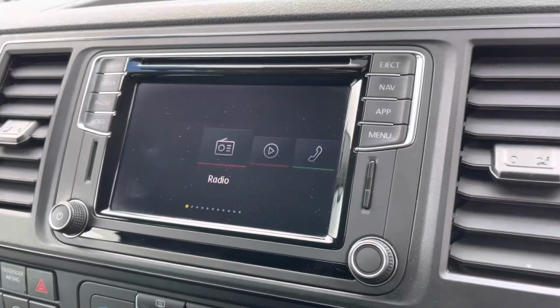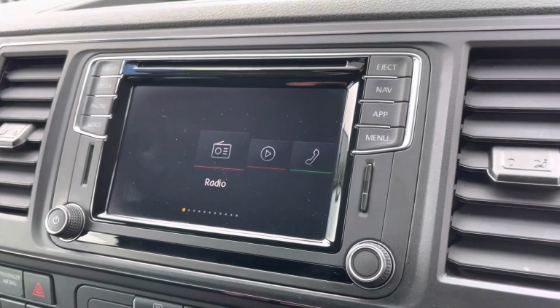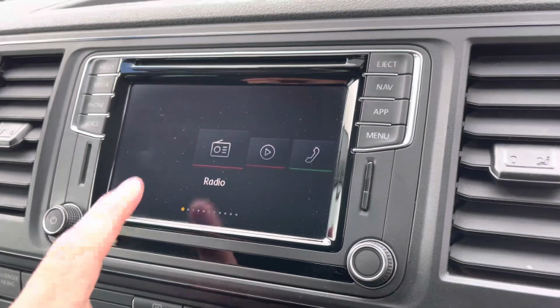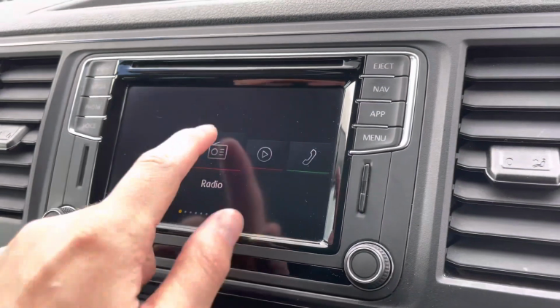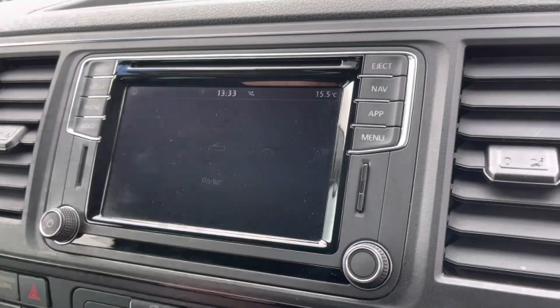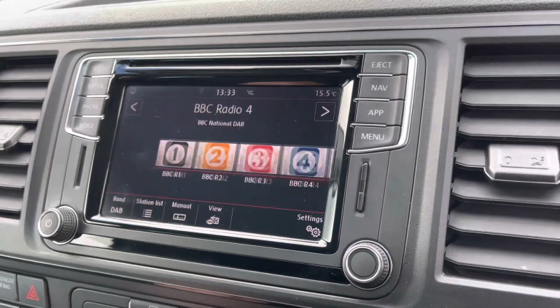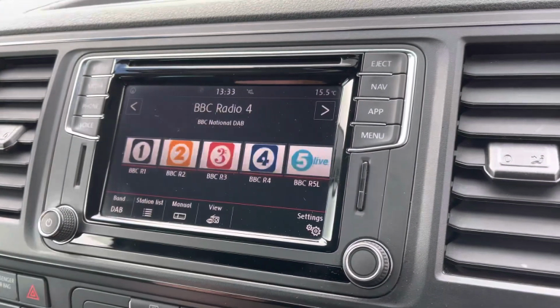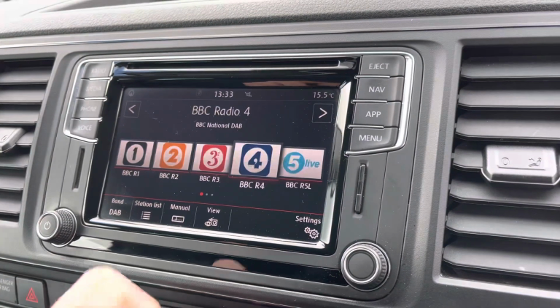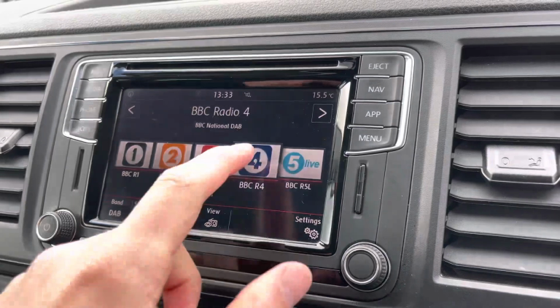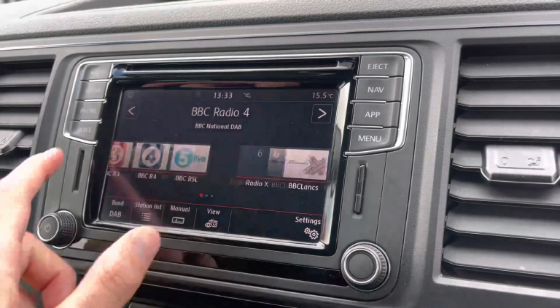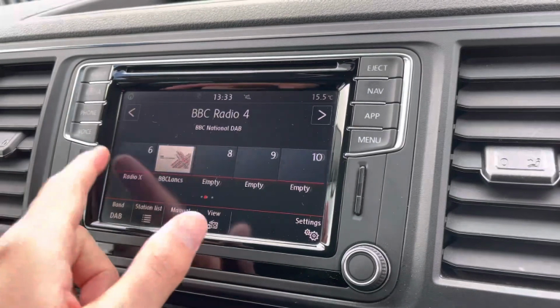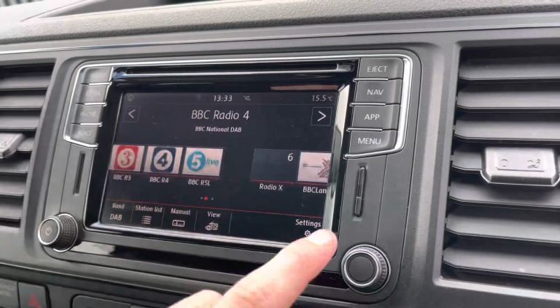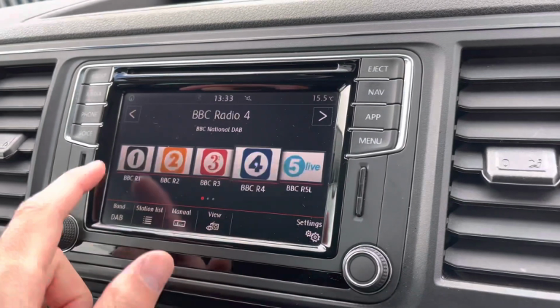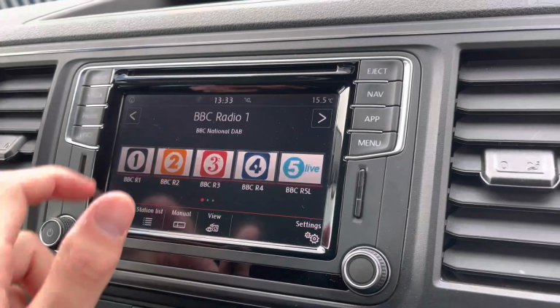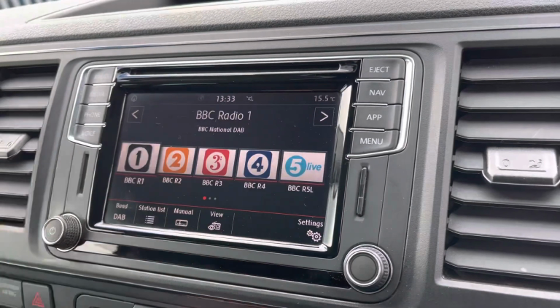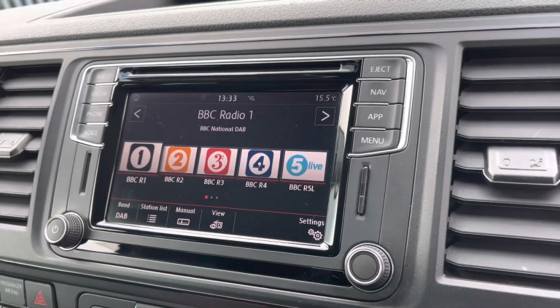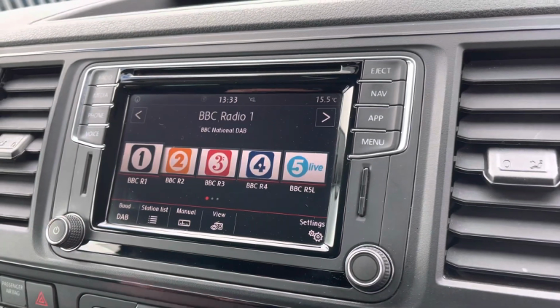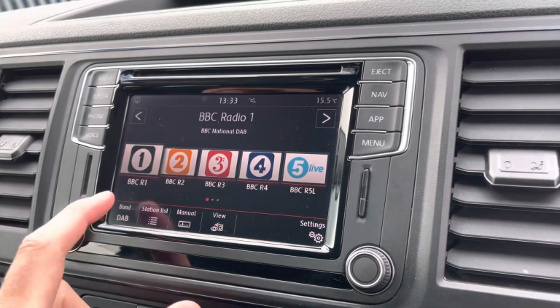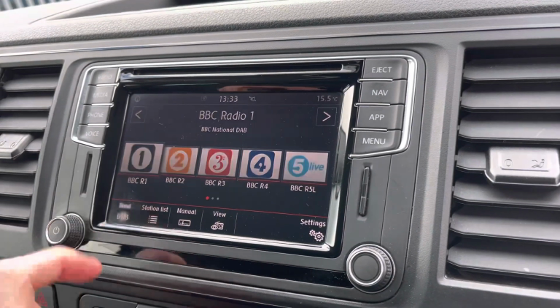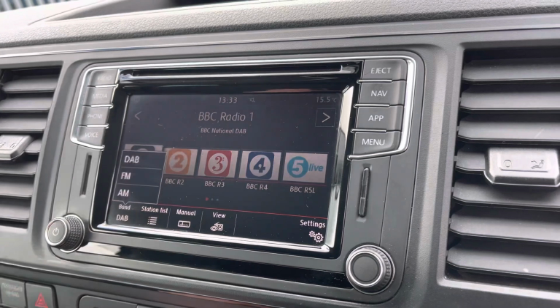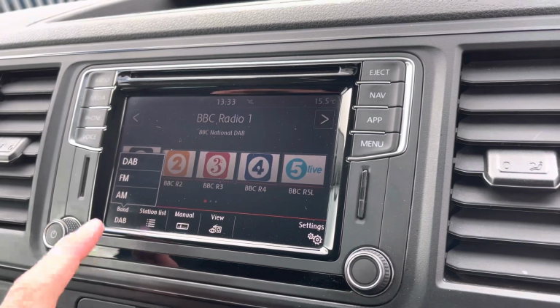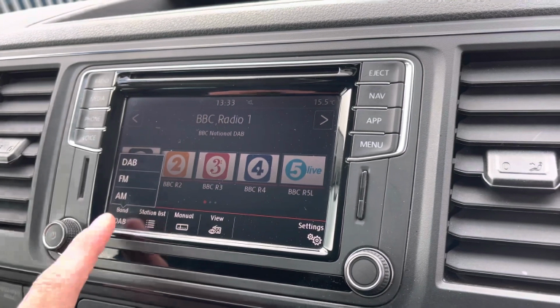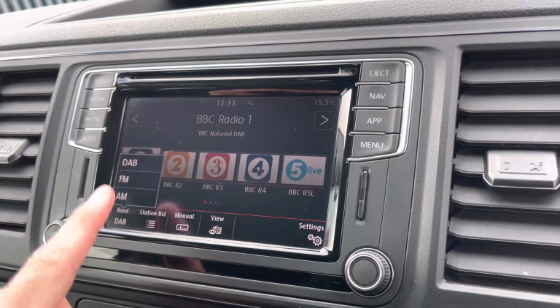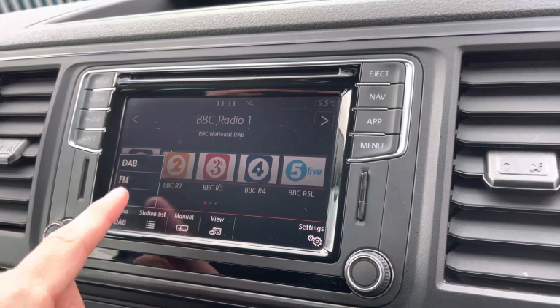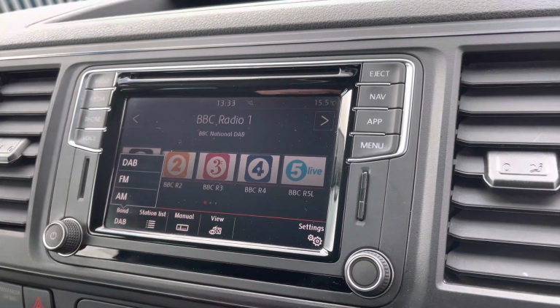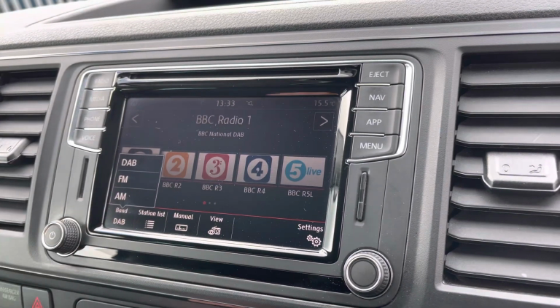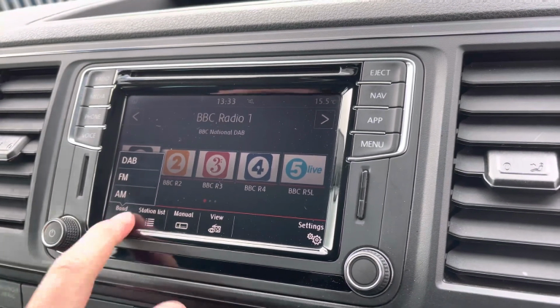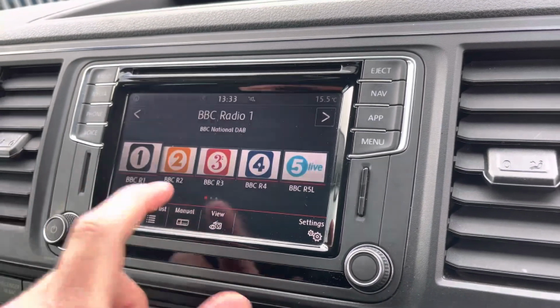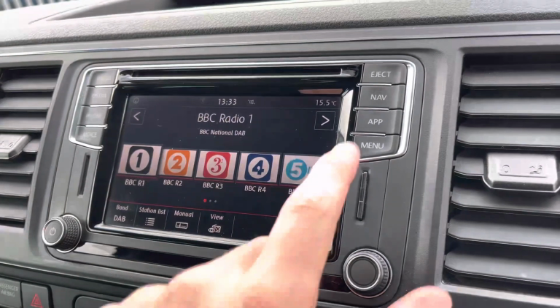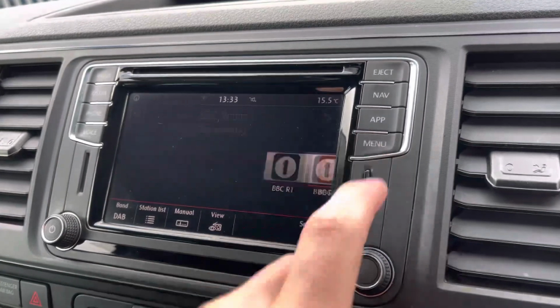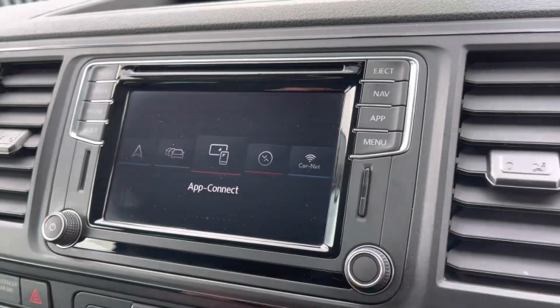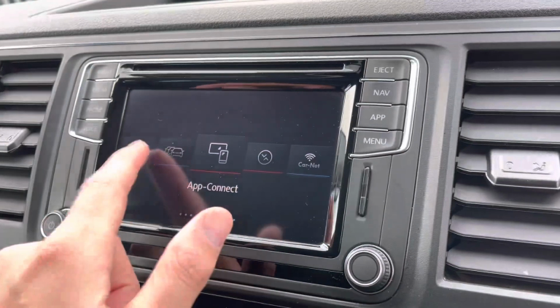Moving on to the centre console now, I'm just going to go through a few of the many features it has. We start off with the digital radio, where you're able to listen to and find all your favourite radio stations and save them onto the system whilst on the go. You also have the choice of AM and FM.